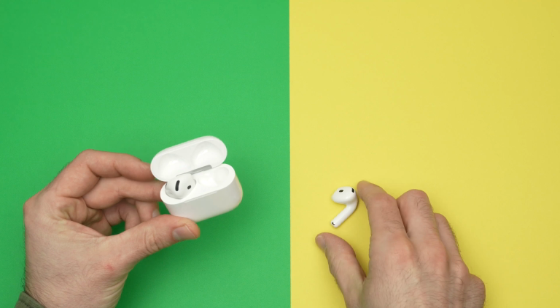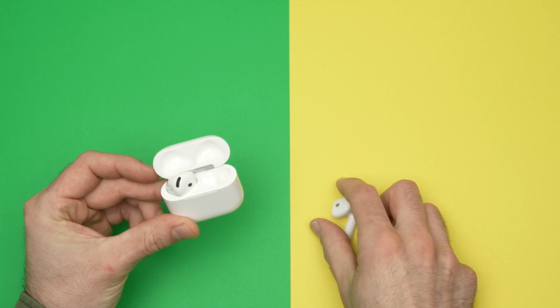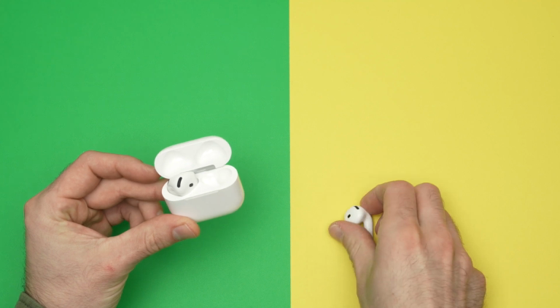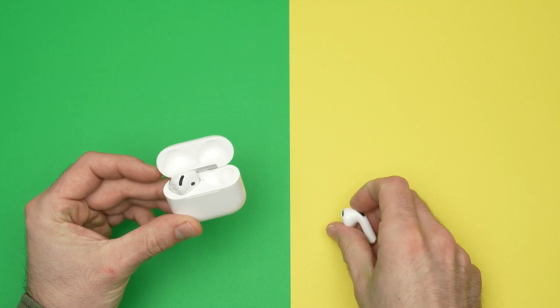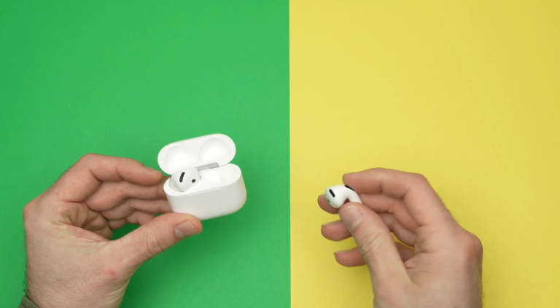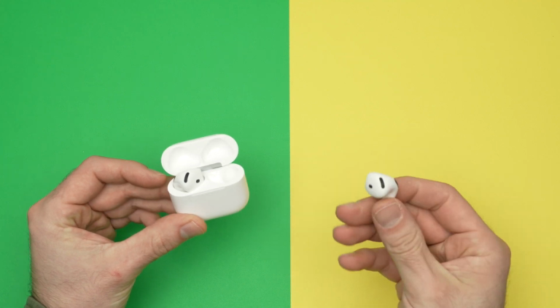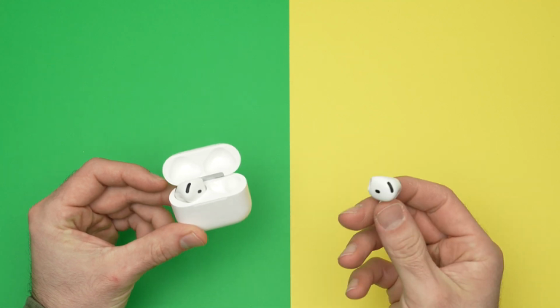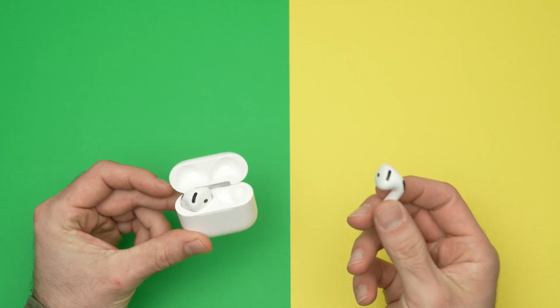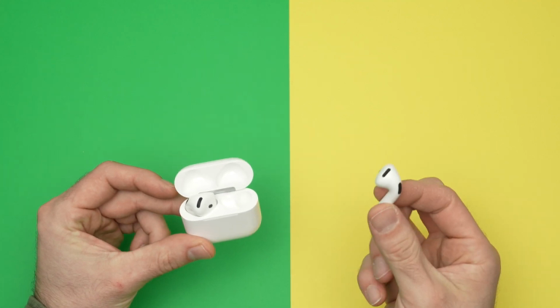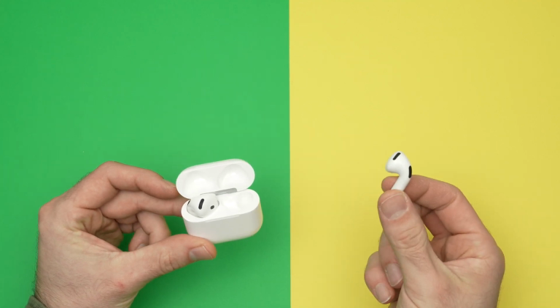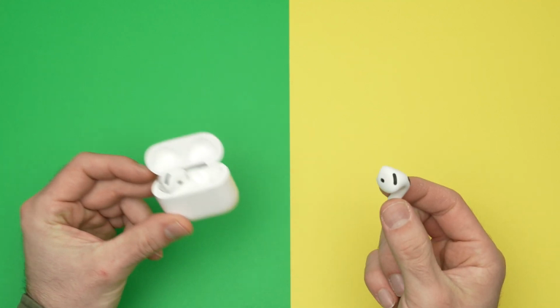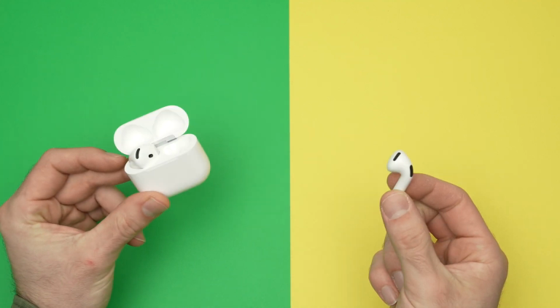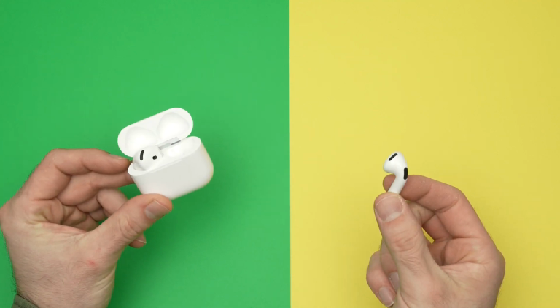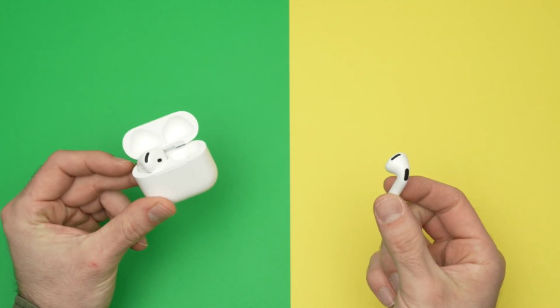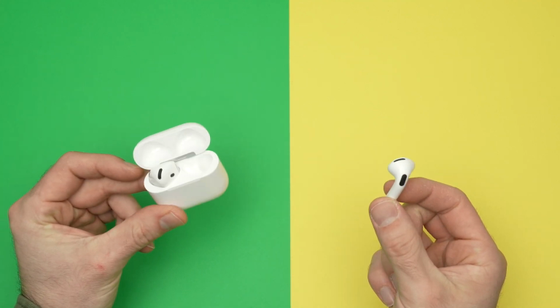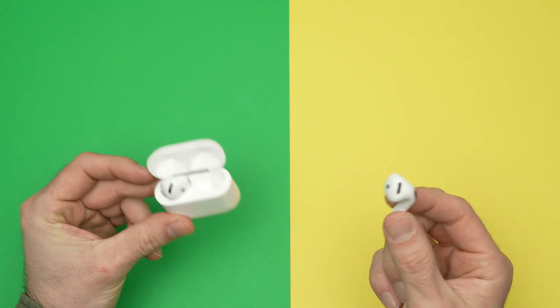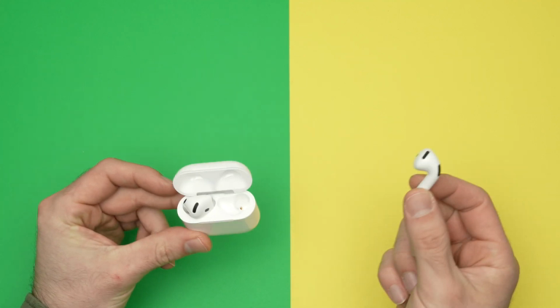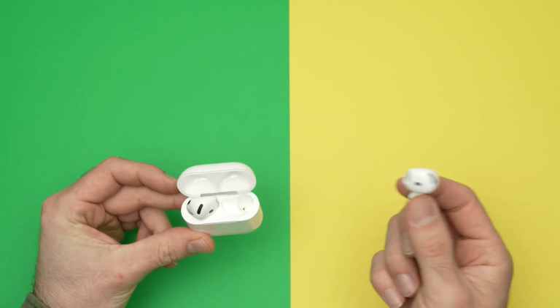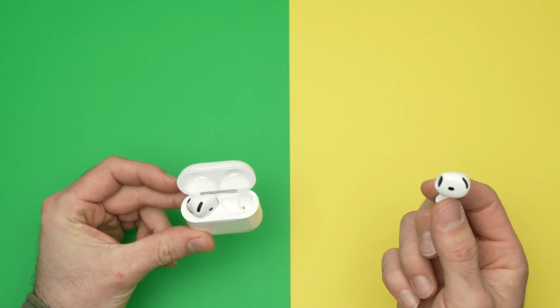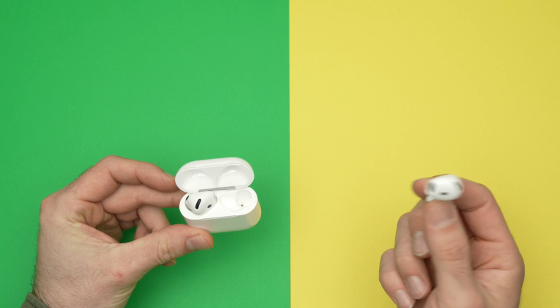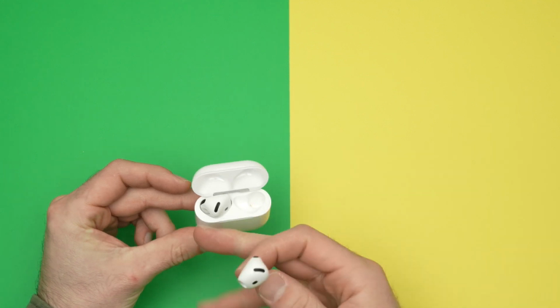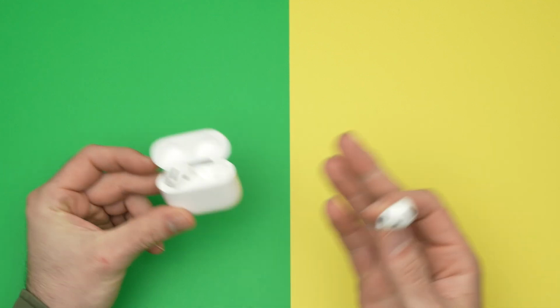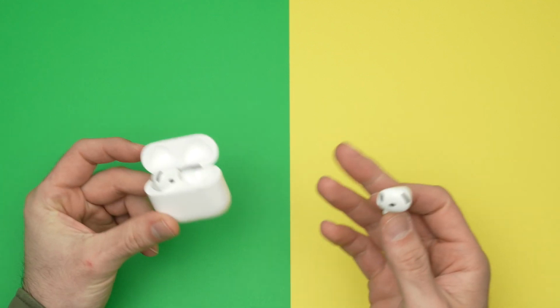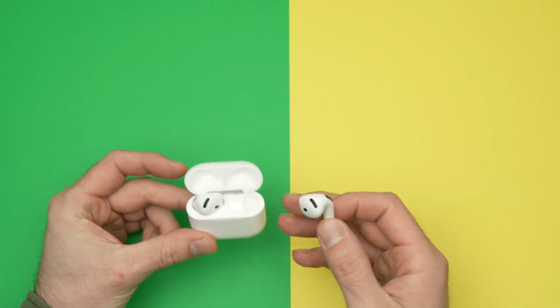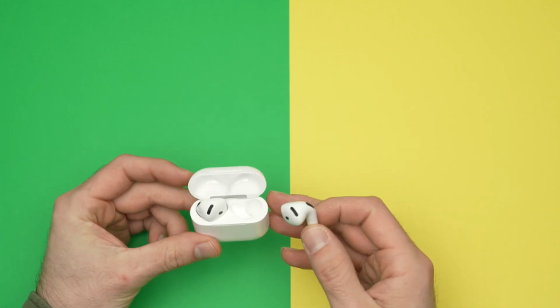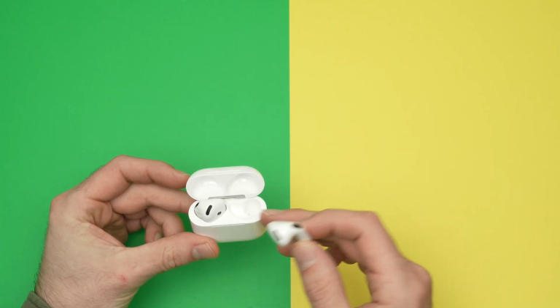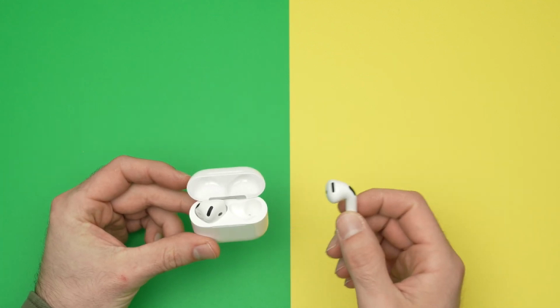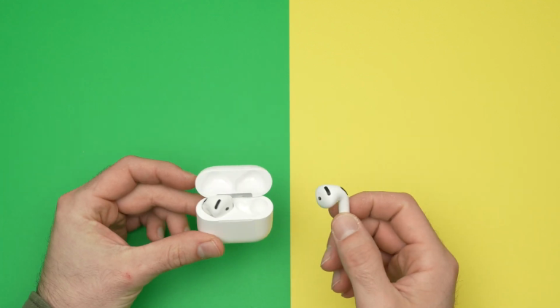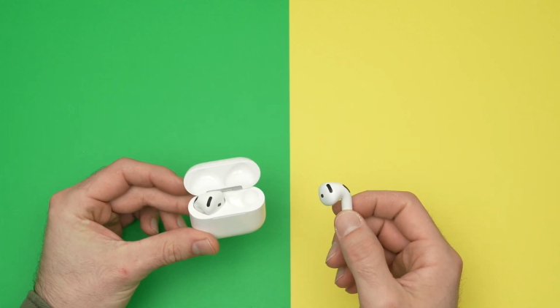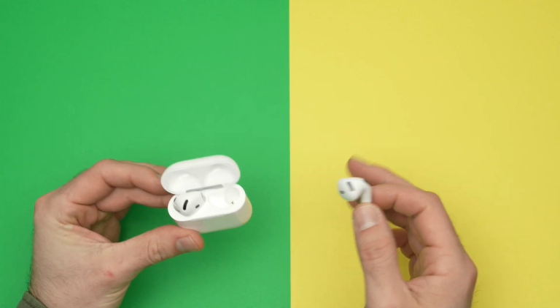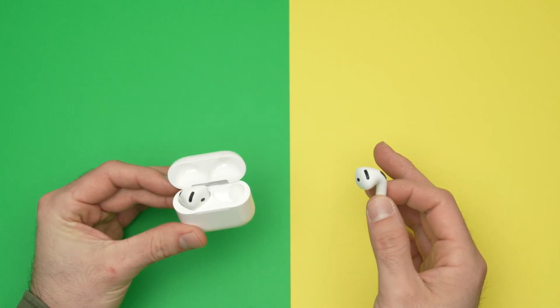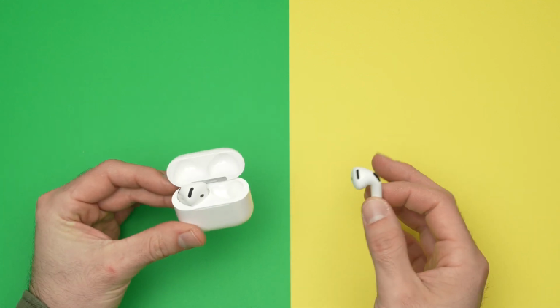In this video, I'll show you how to find your lost AirPods 4. In case one of them is lost, or maybe the whole case with them inside is lost, what should you do?